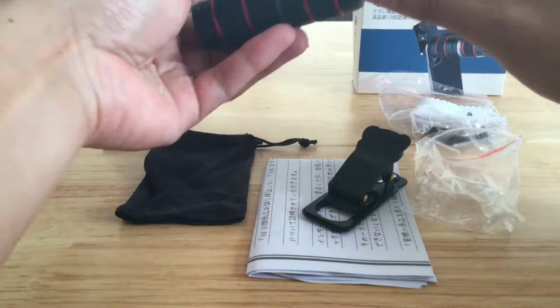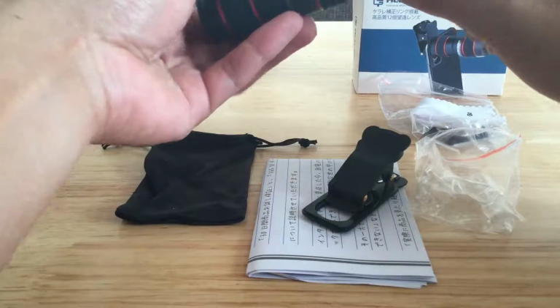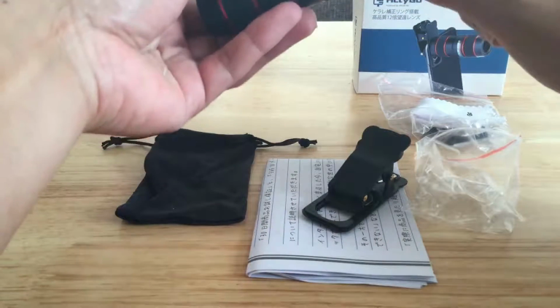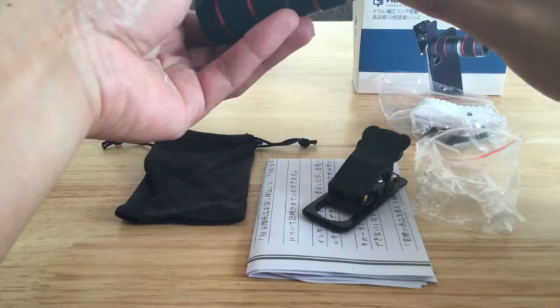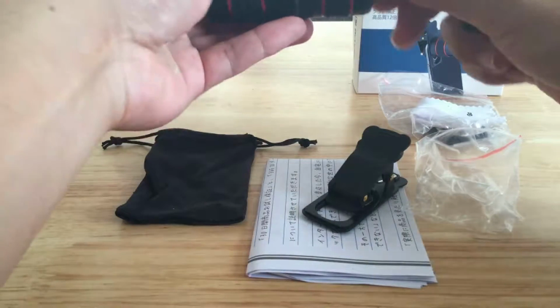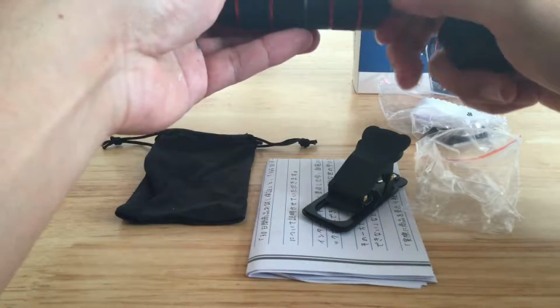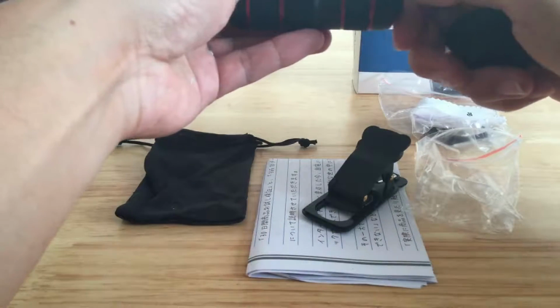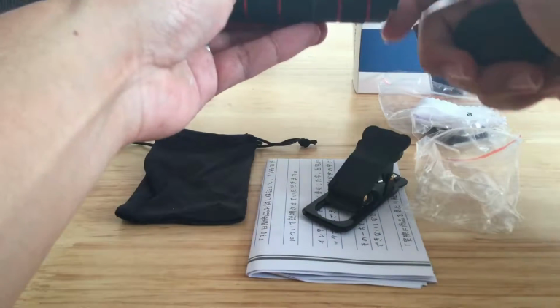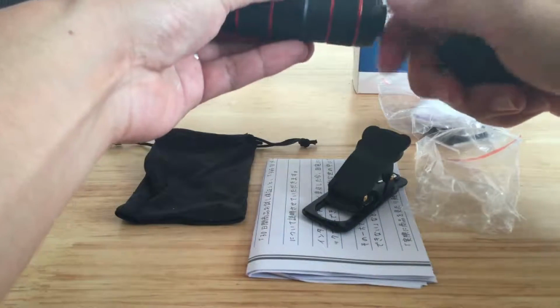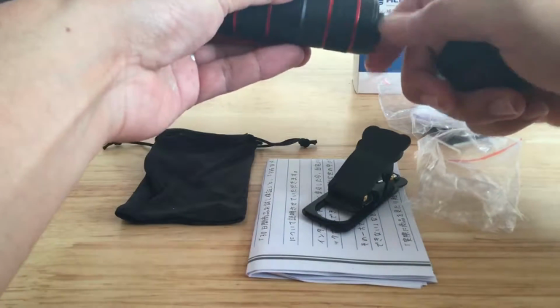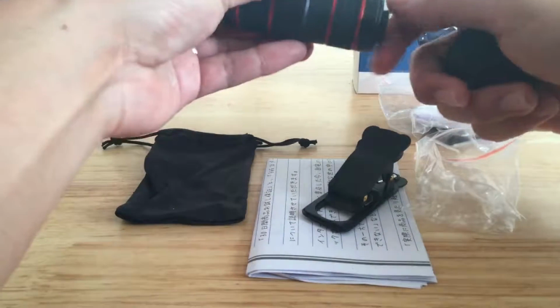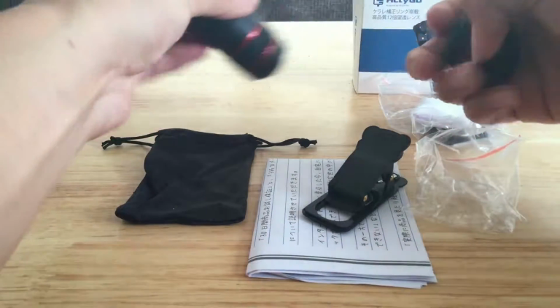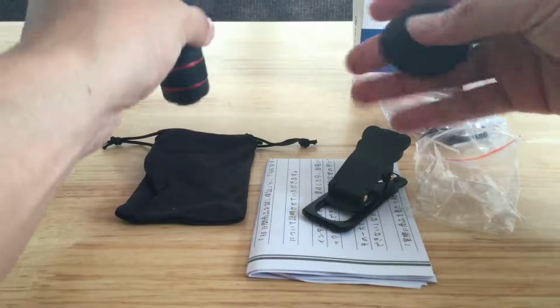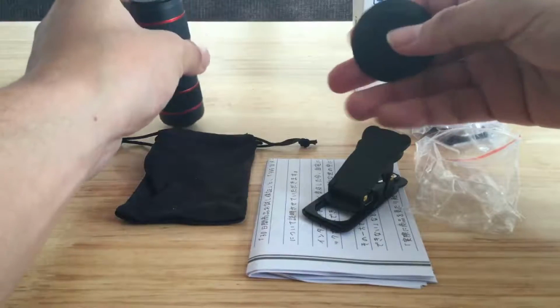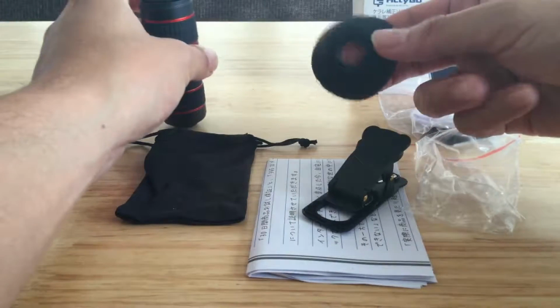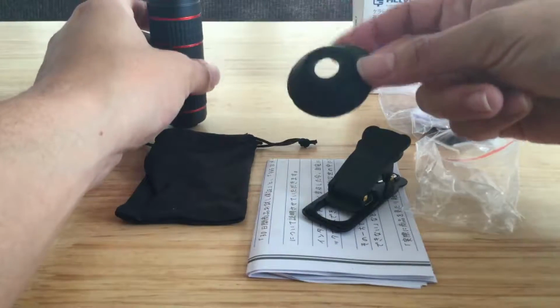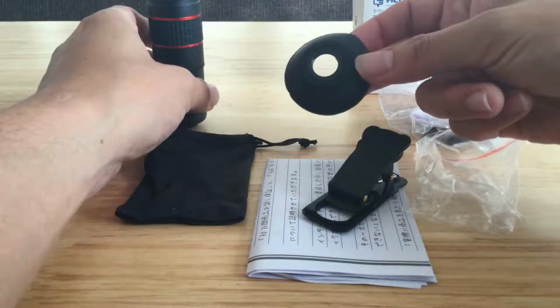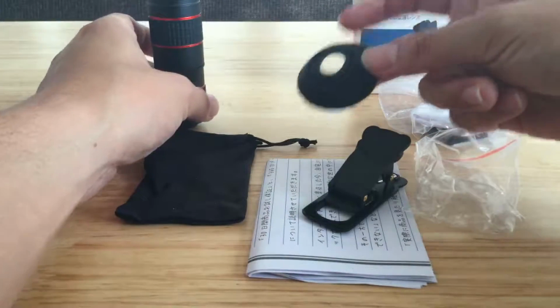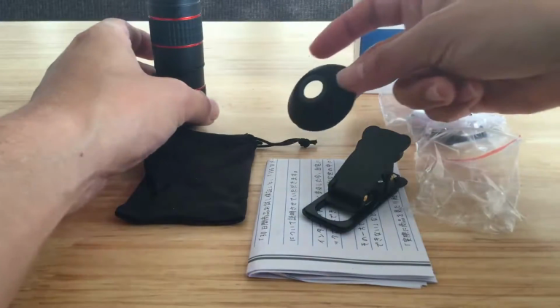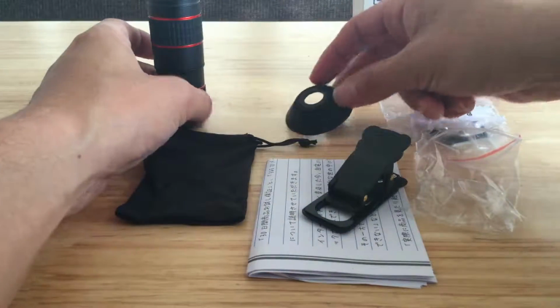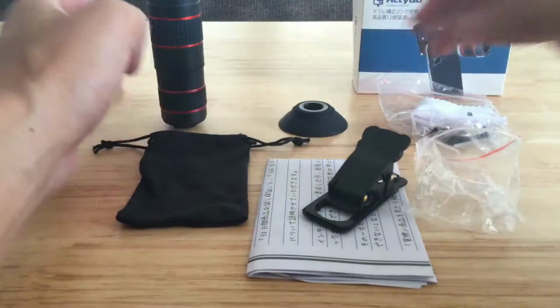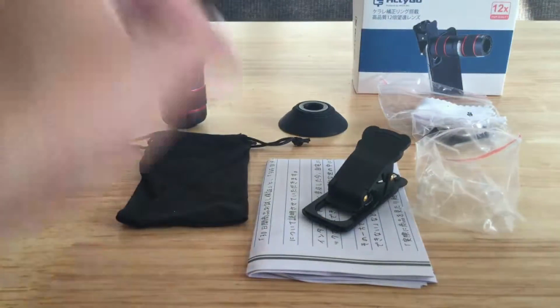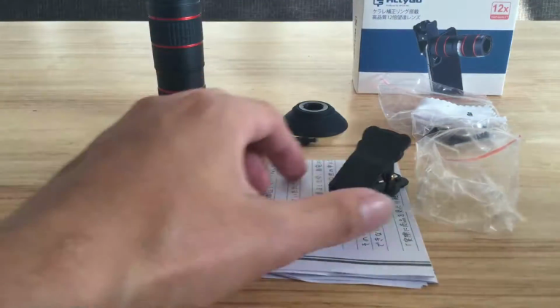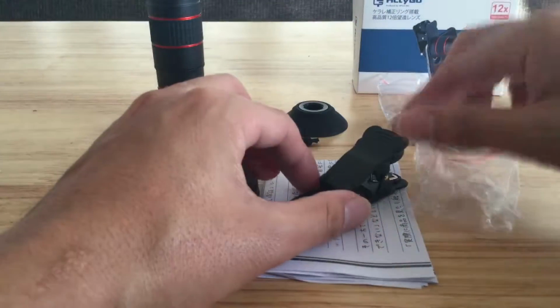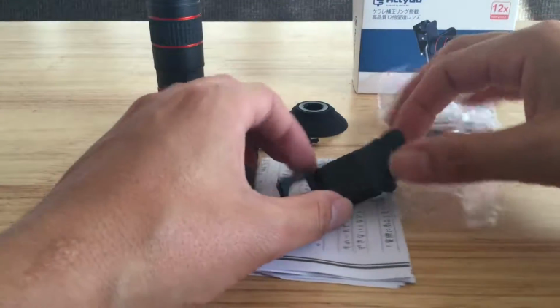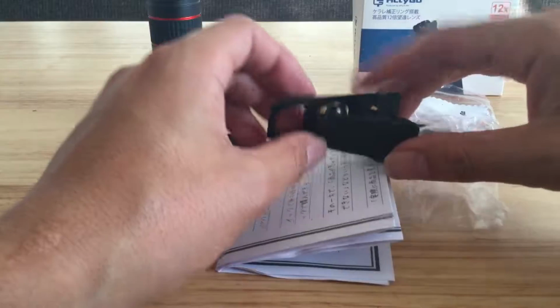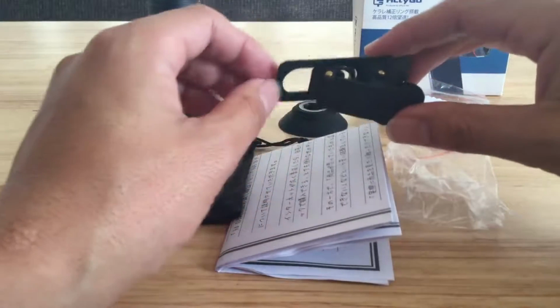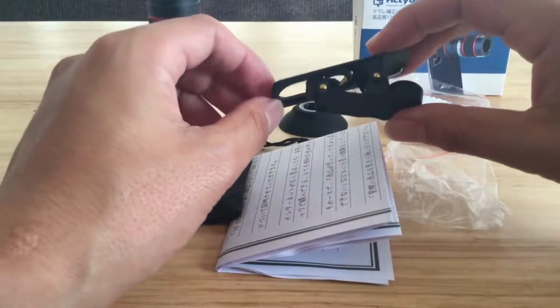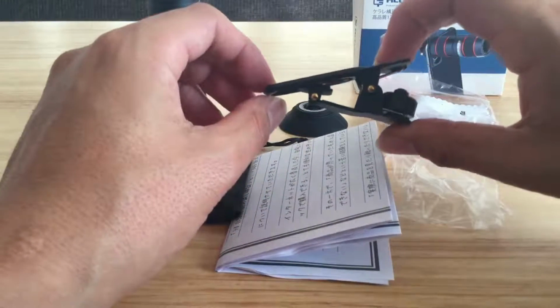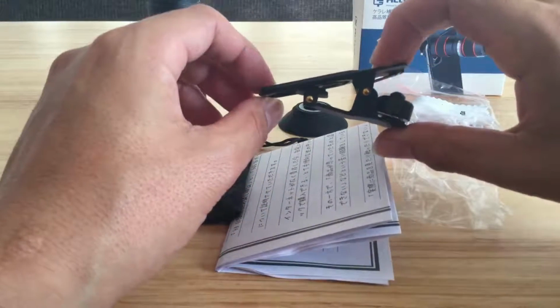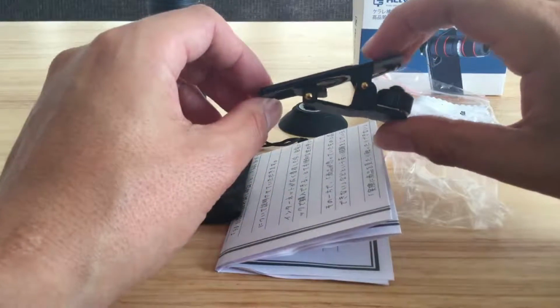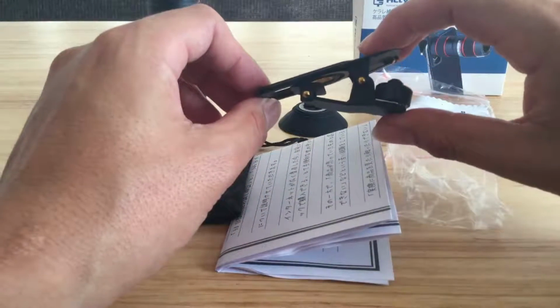こちらのキャップみたいな台のようなものがあって、このレンズはスマートフォンに取り付けて撮影するものなんですけど、ここのキャップを外すと取り付けができます。これを付けることによって、望遠鏡としても使うことができるということで、これはアイカバーみたいなやつですね。で、こちらが取り付け用のクリップです。